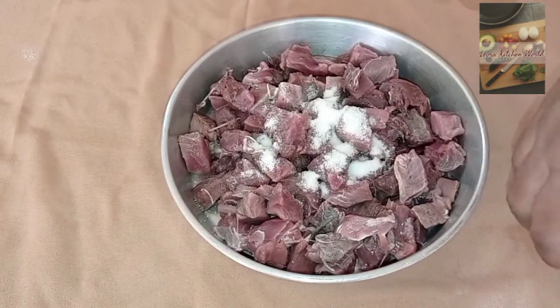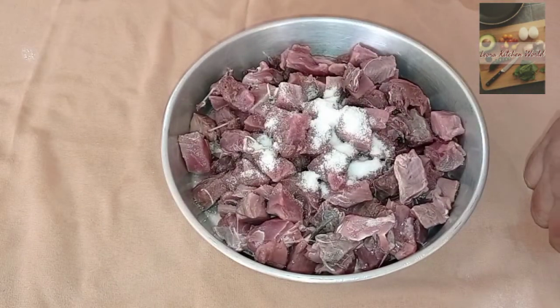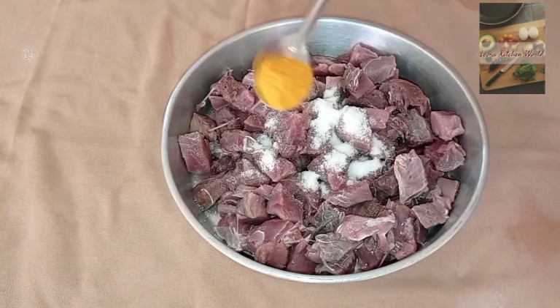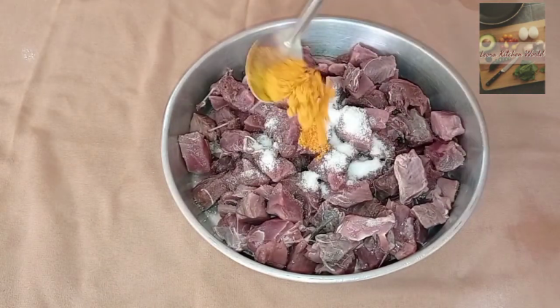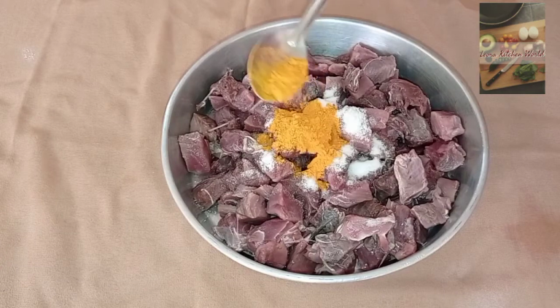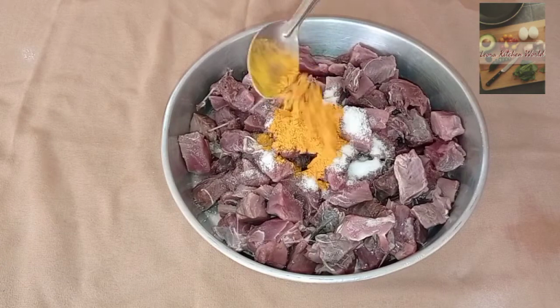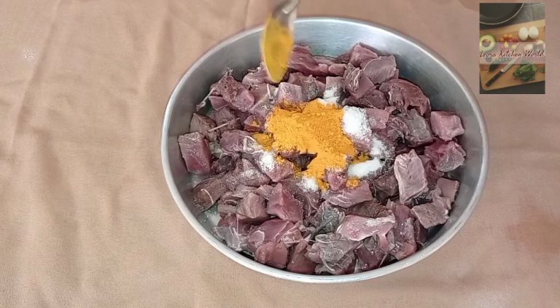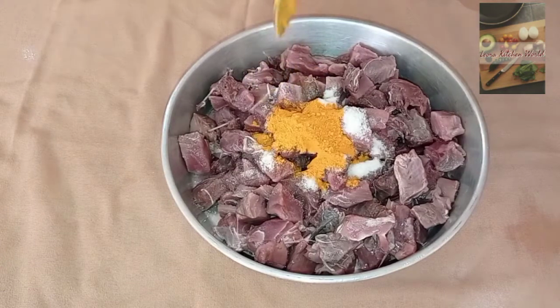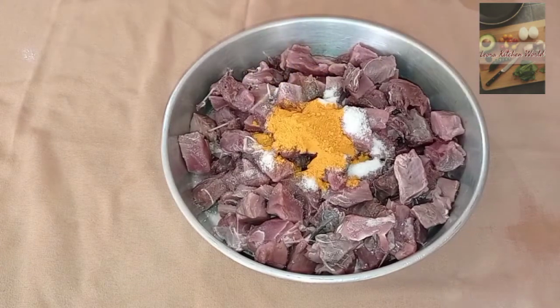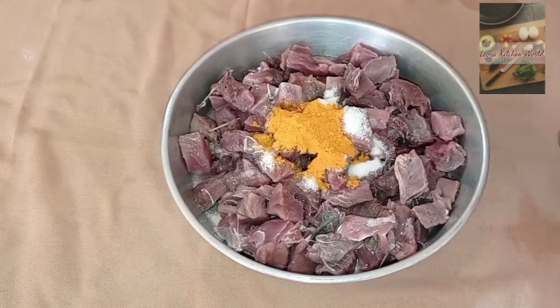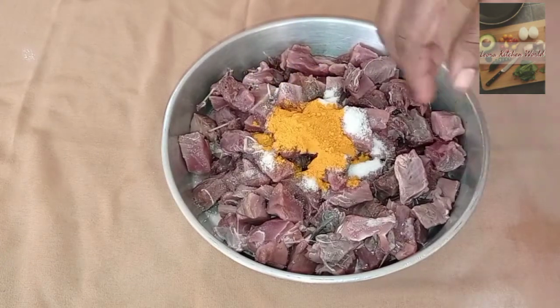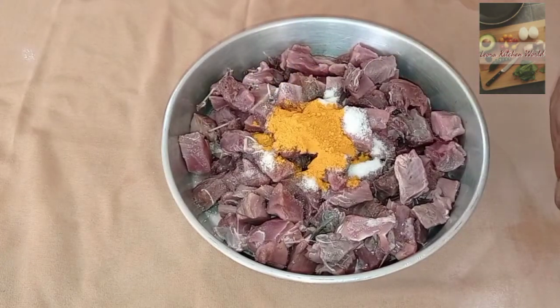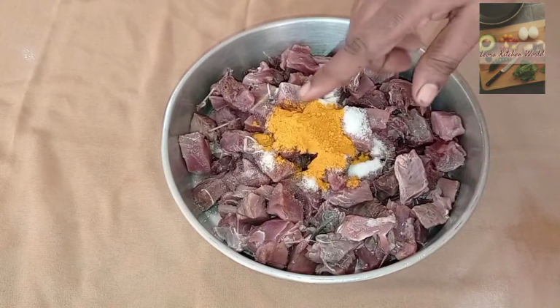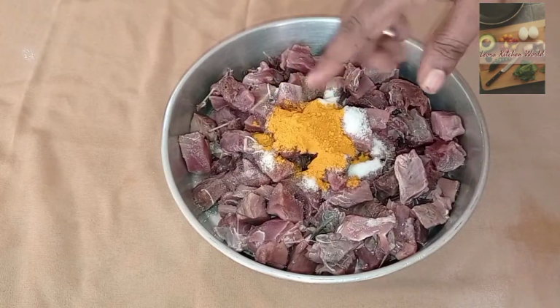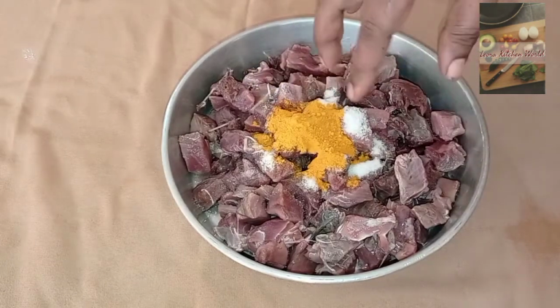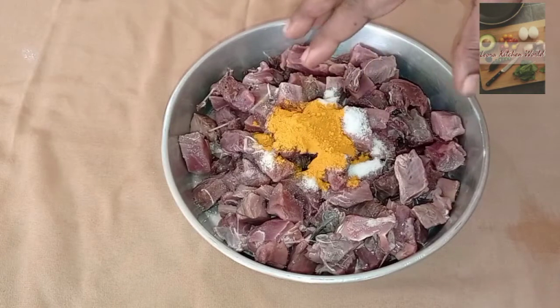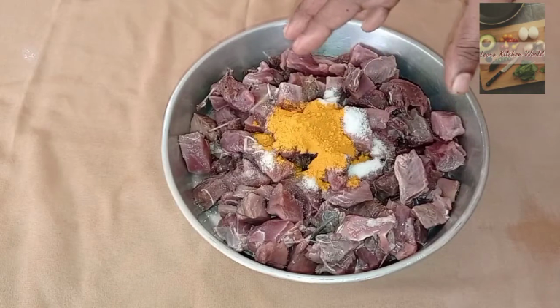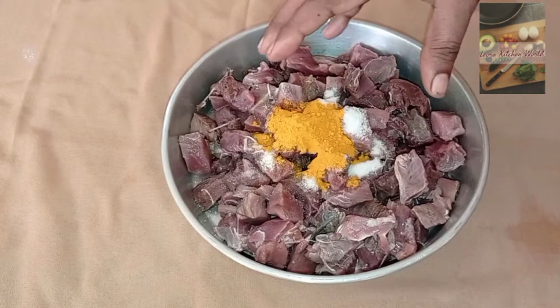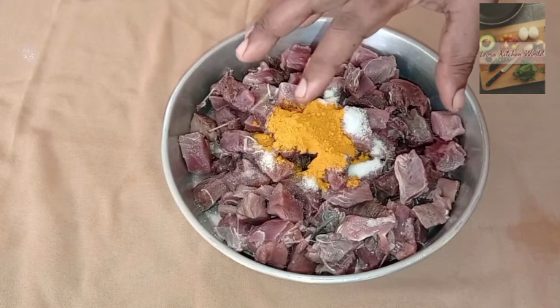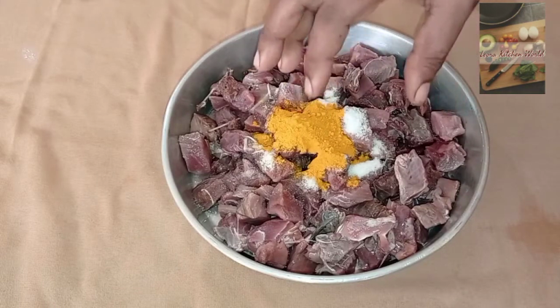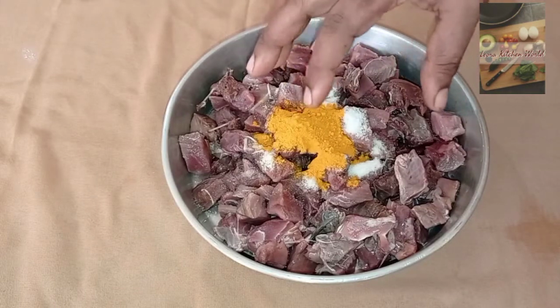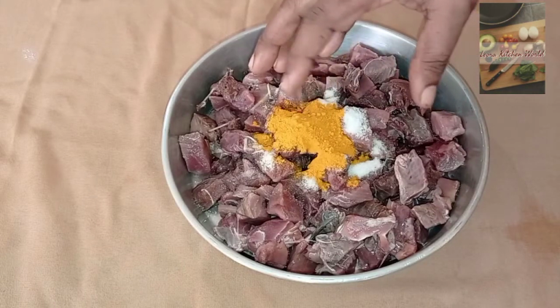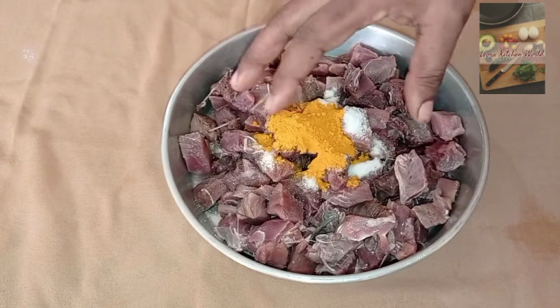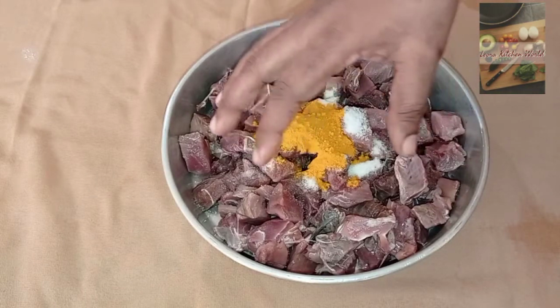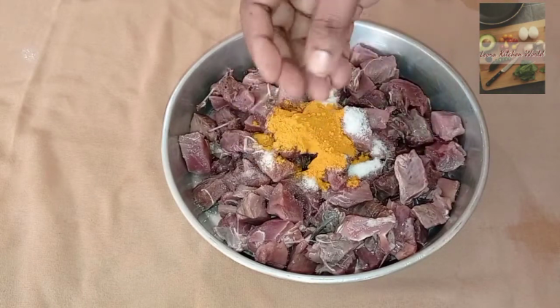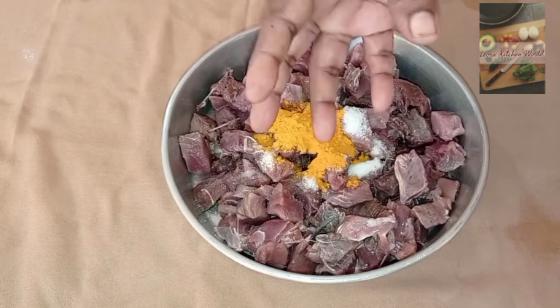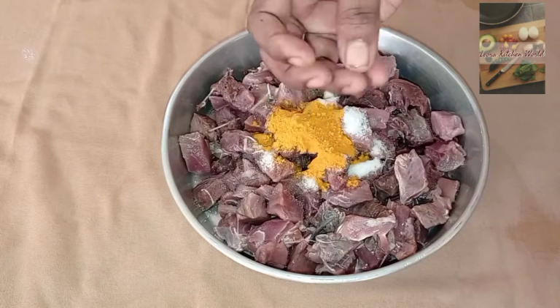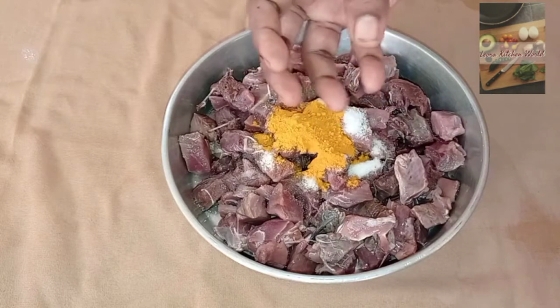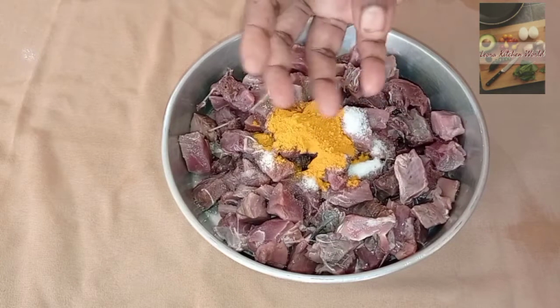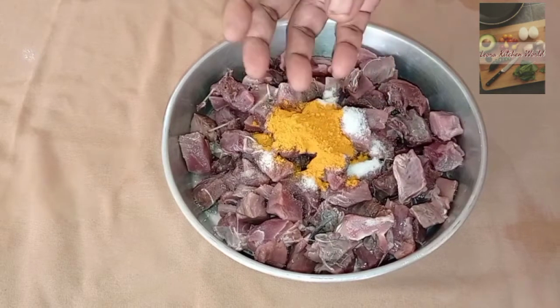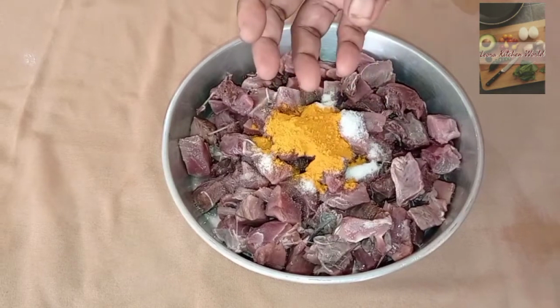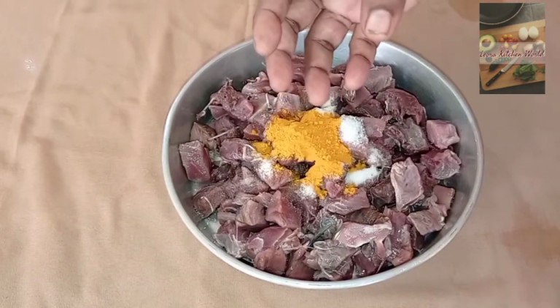1 teaspoon of honey. The honey gives a good taste — this is a good taste of the honey.